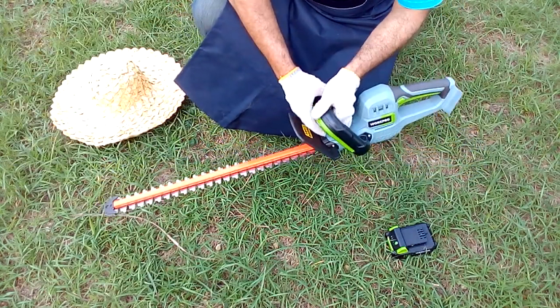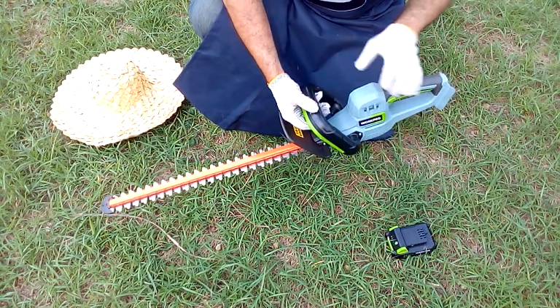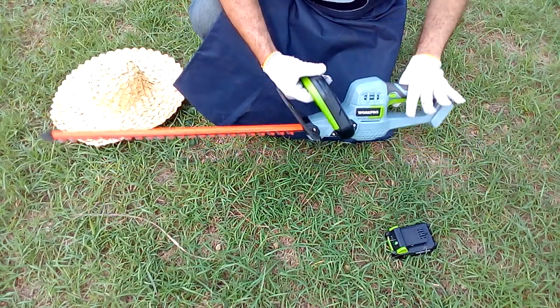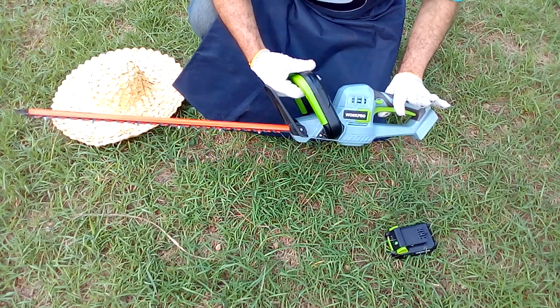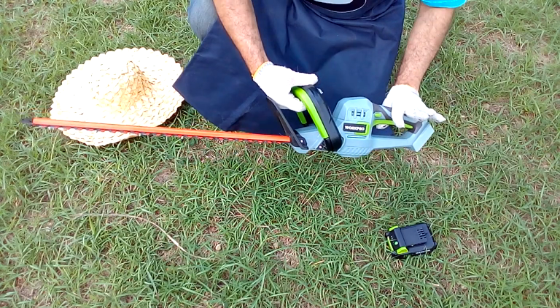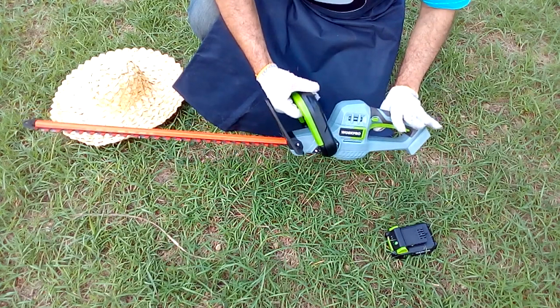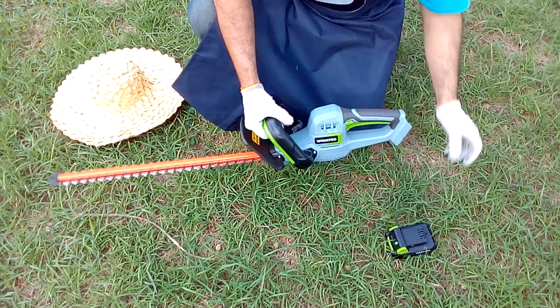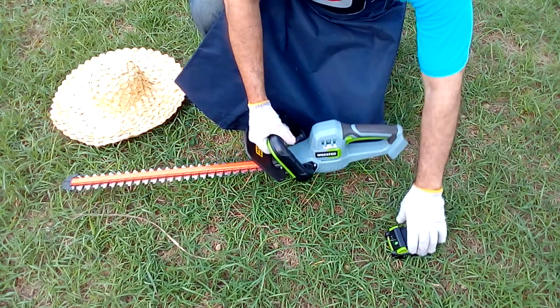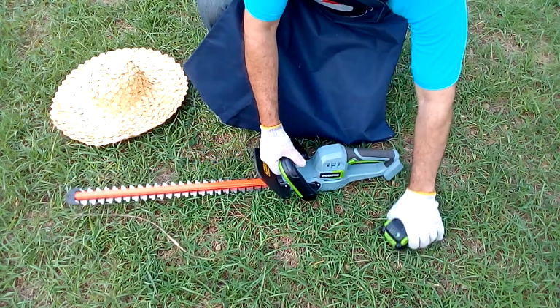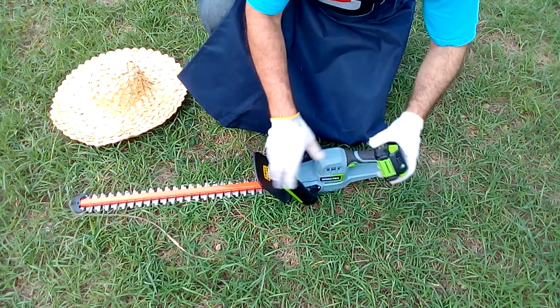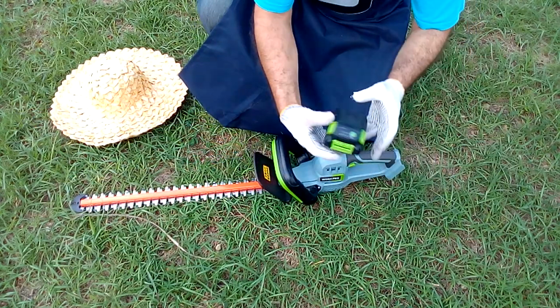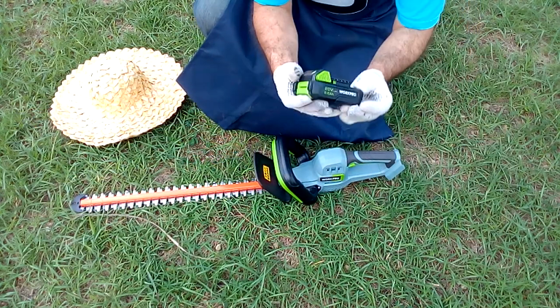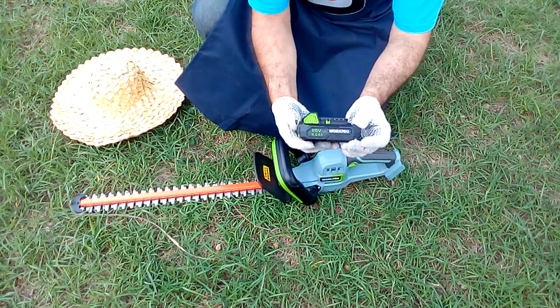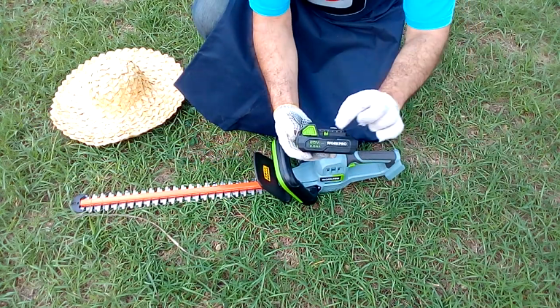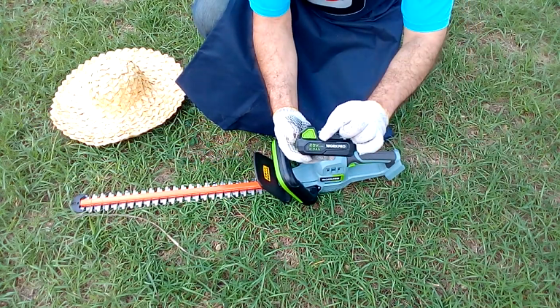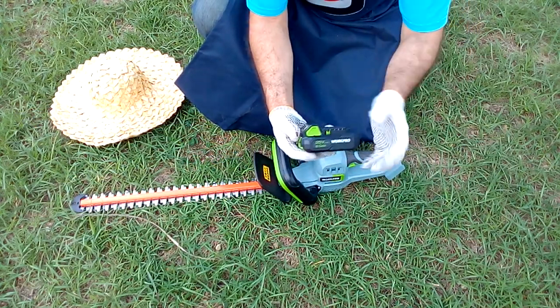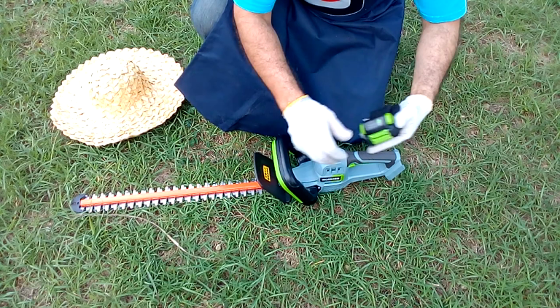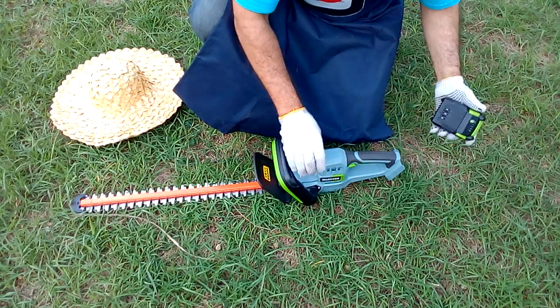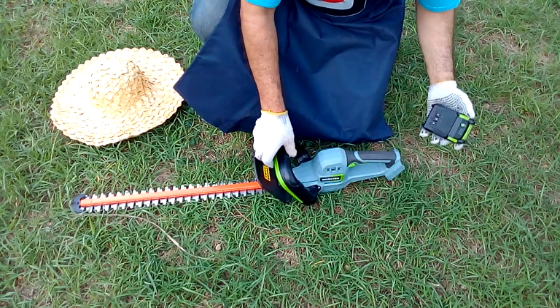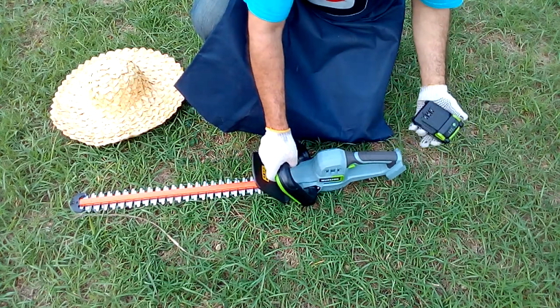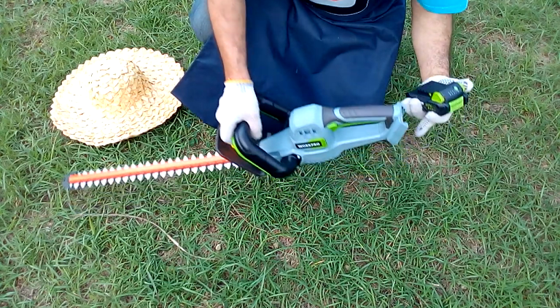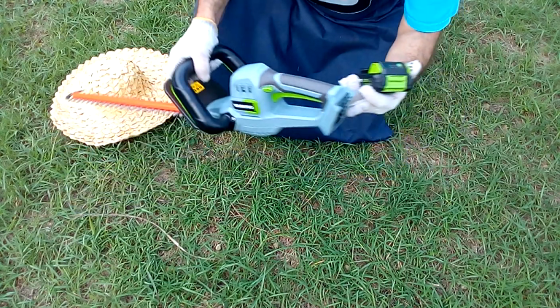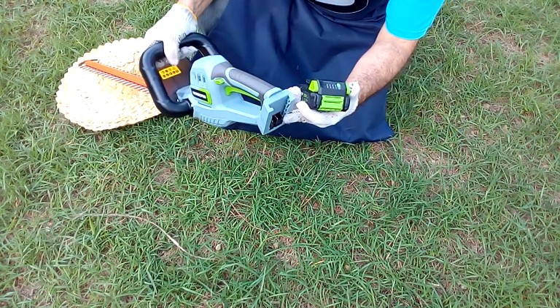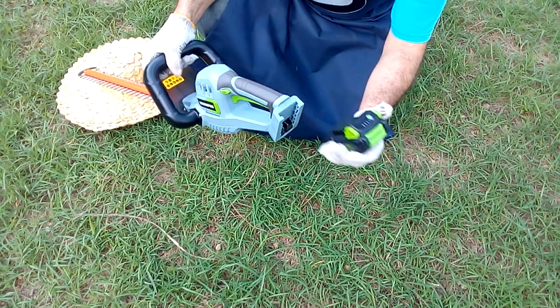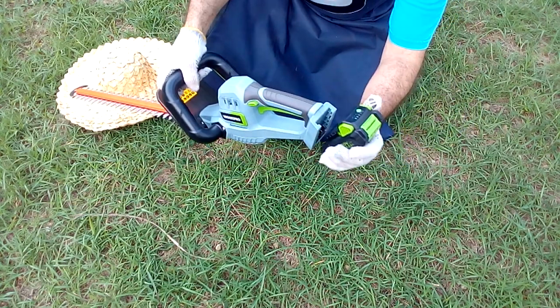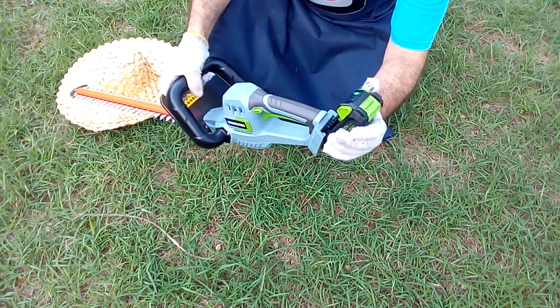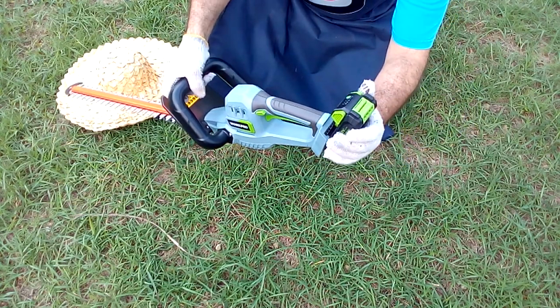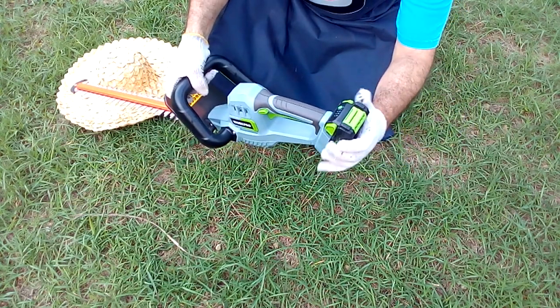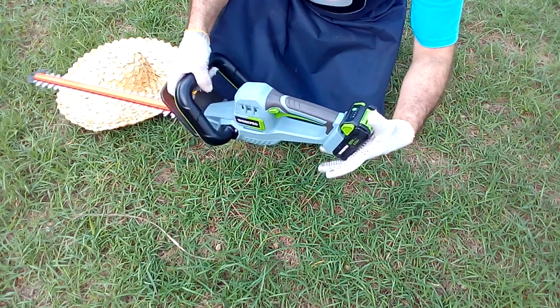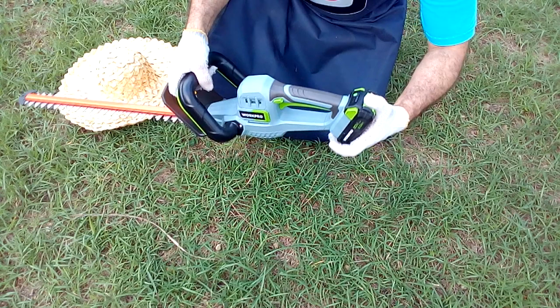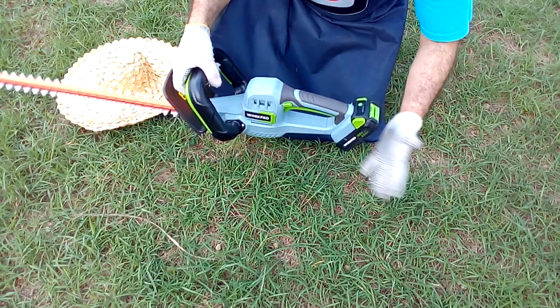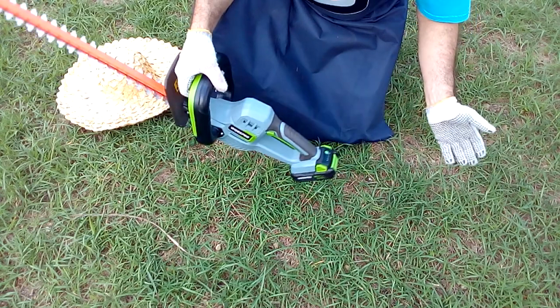It is also good that we know how it works. Here we see the 20-volt battery and we are going to place it on the back of the tool this way. We slide it and we are ready to work.